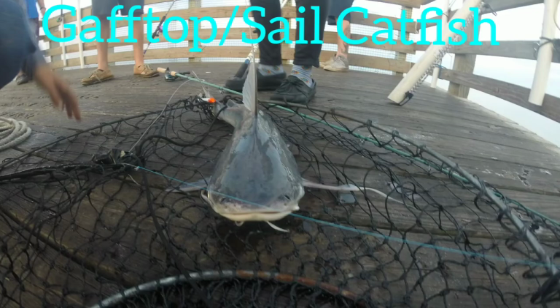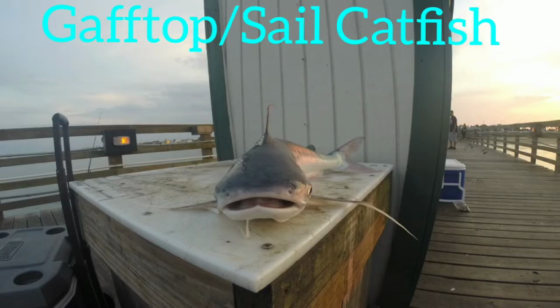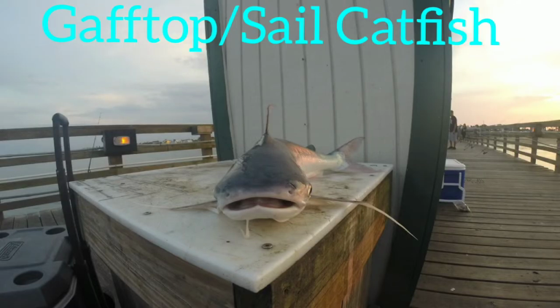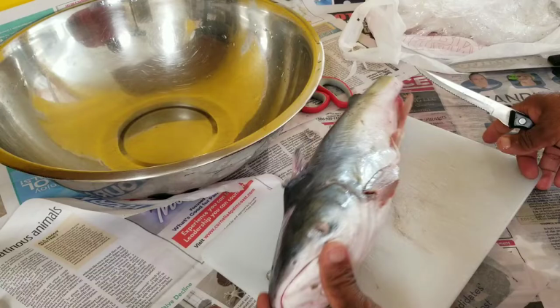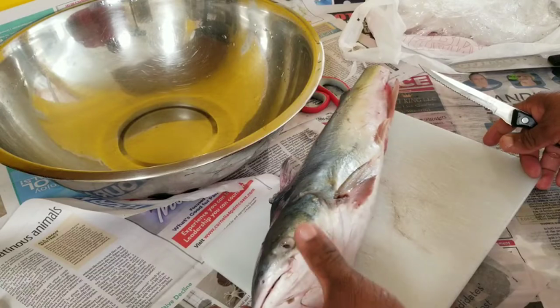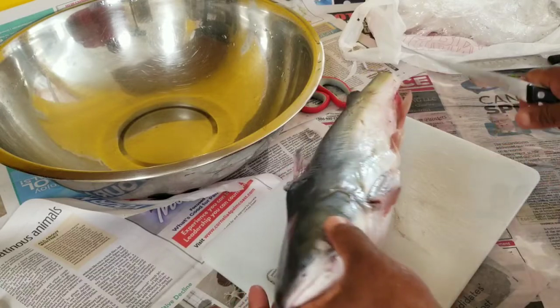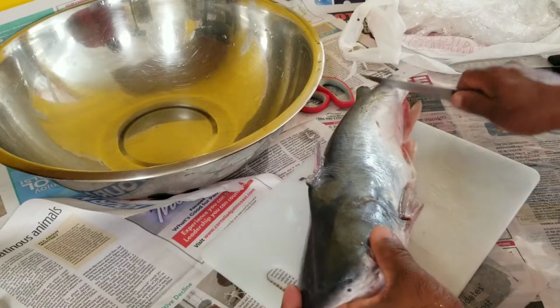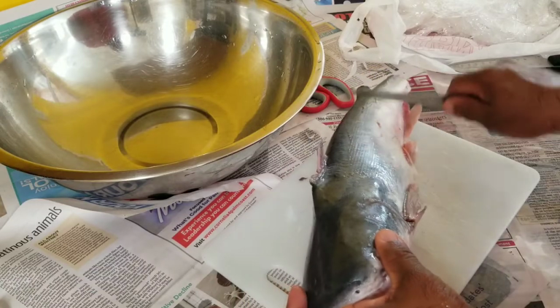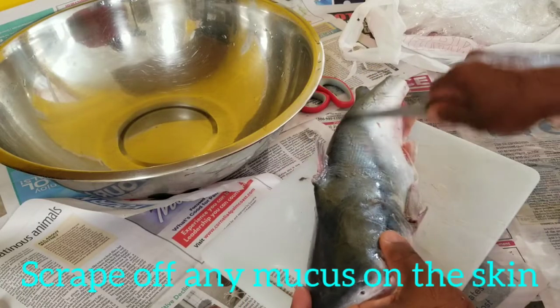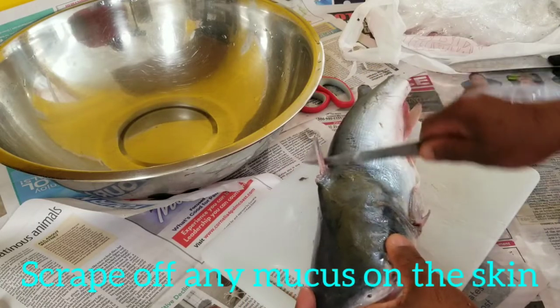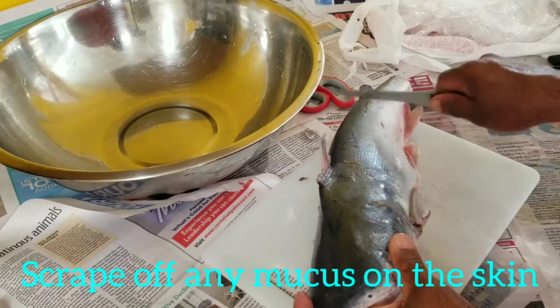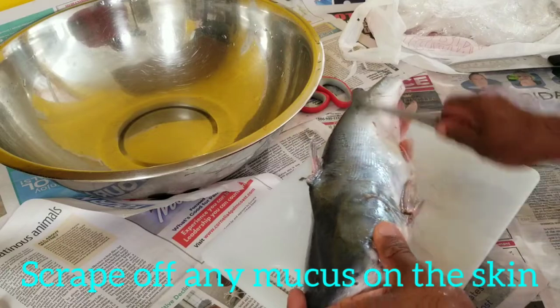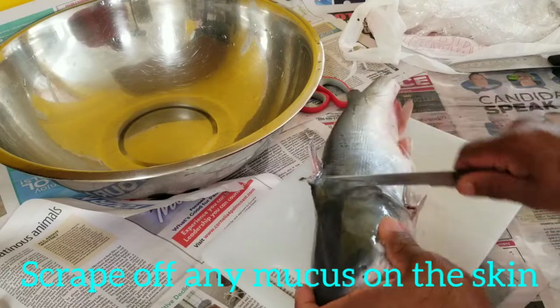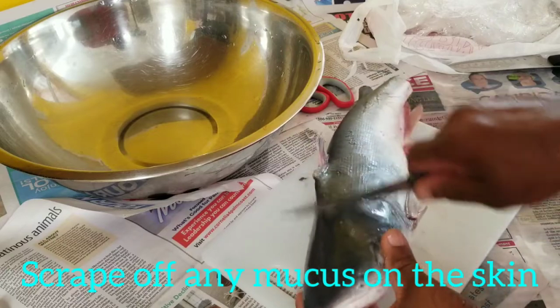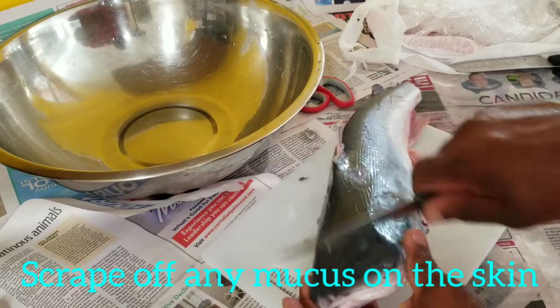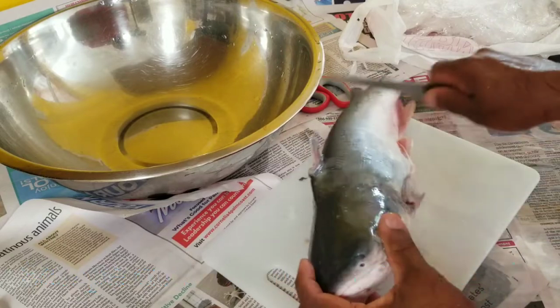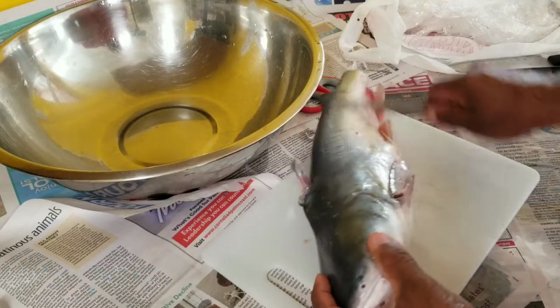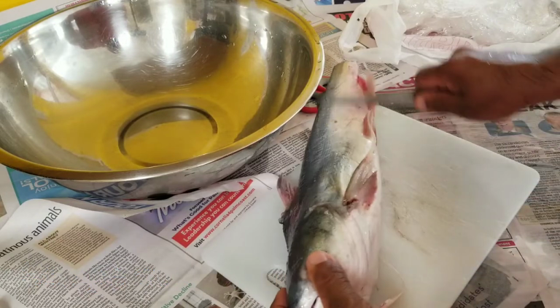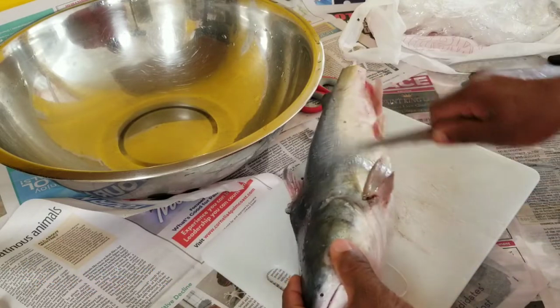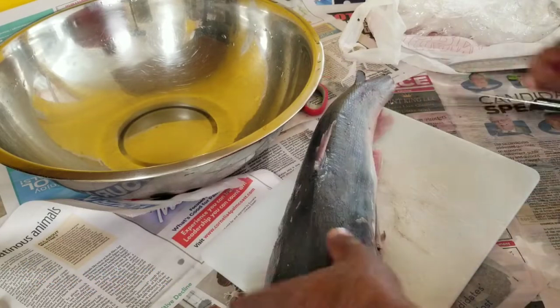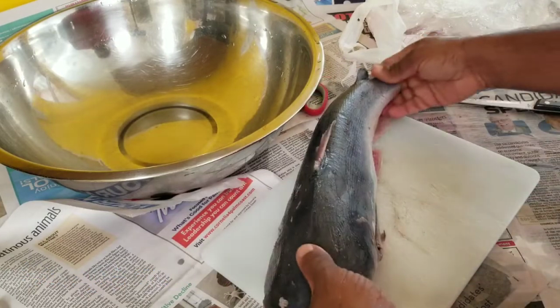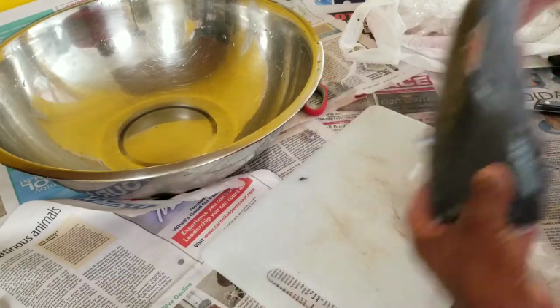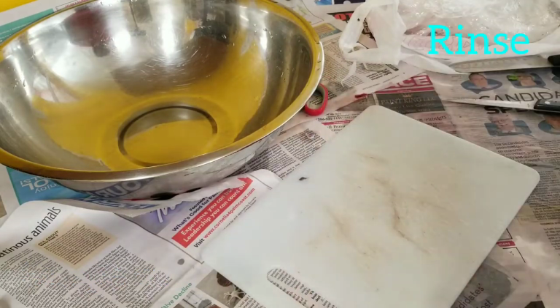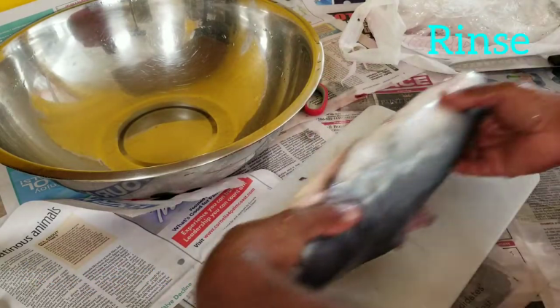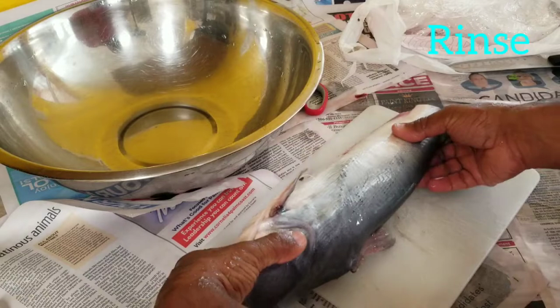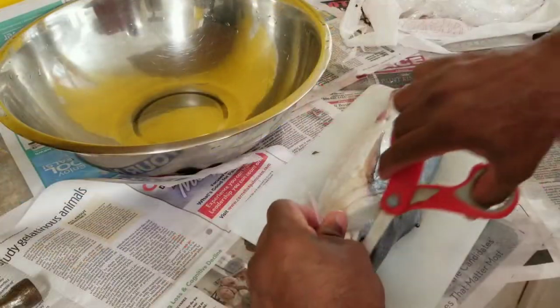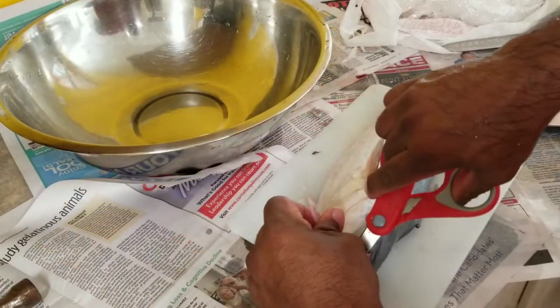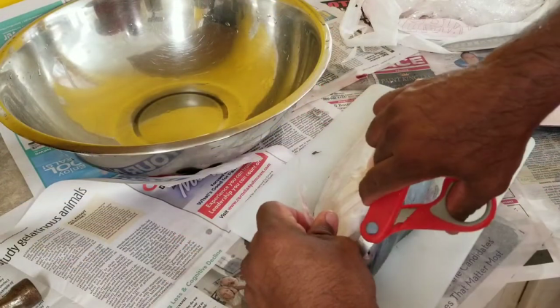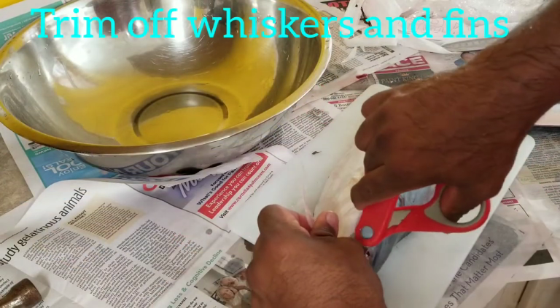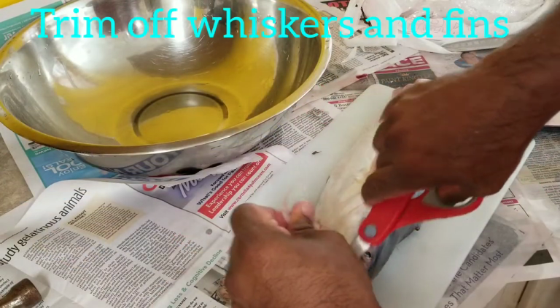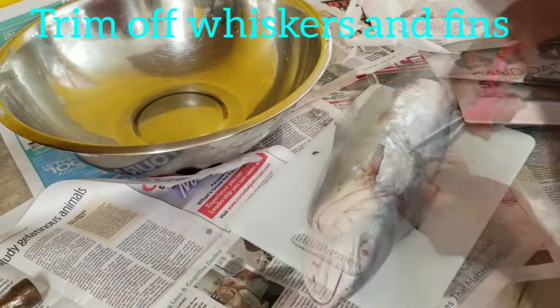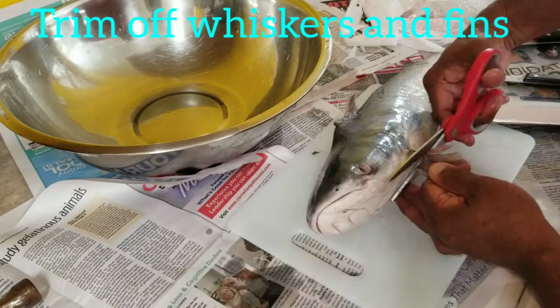It's a sail catfish, or gaff top as we call it. I'm gonna clean this up. First you gotta take the beakers off the skin, scrape it well, wash it out, then cut out all the whiskers and little fins.